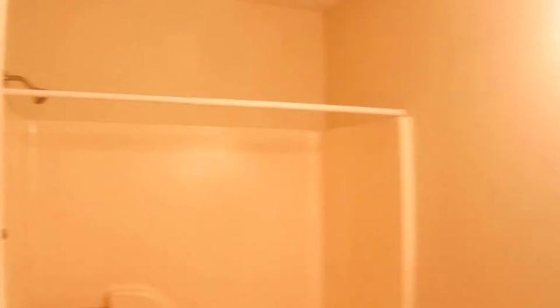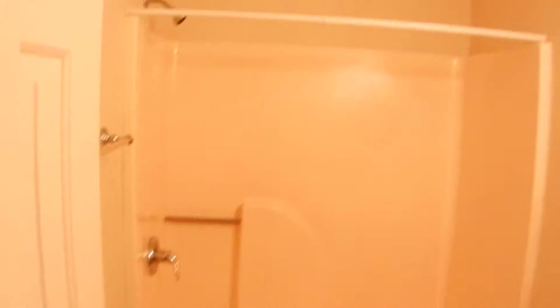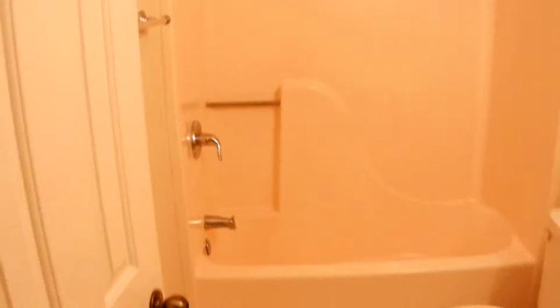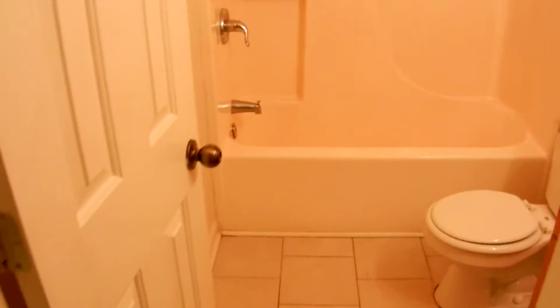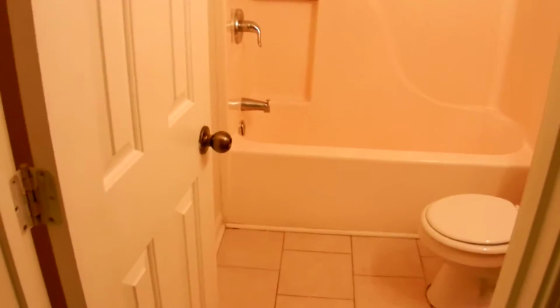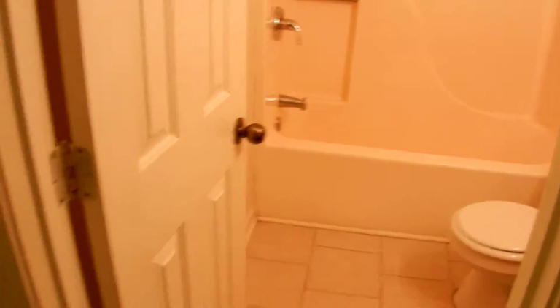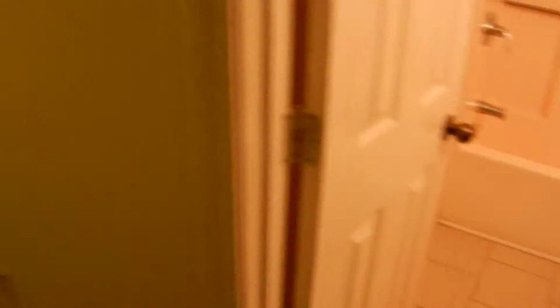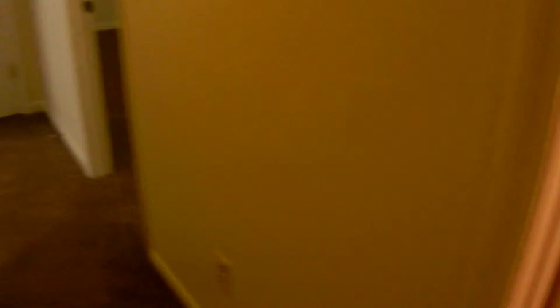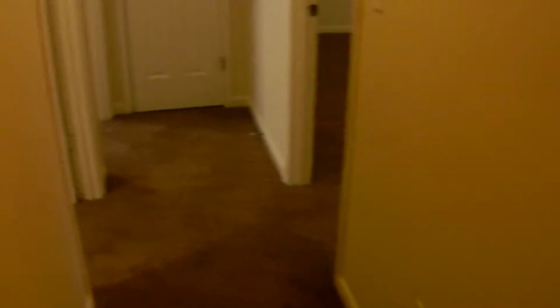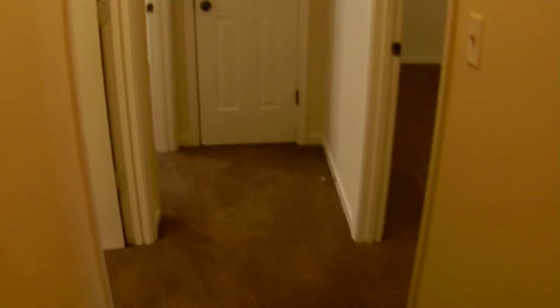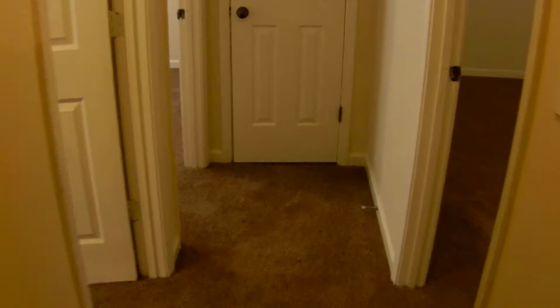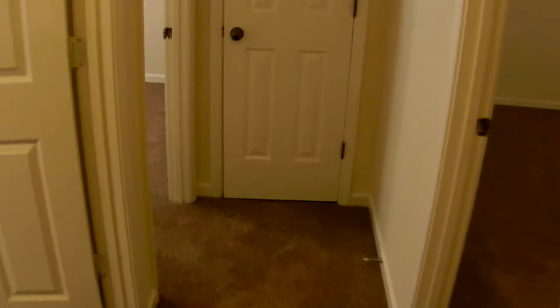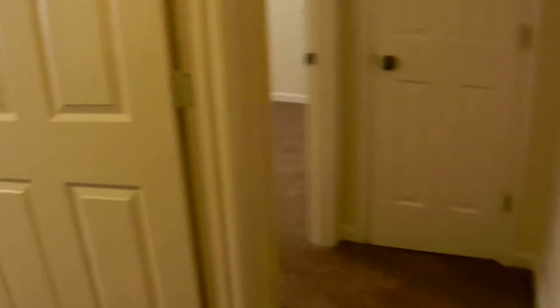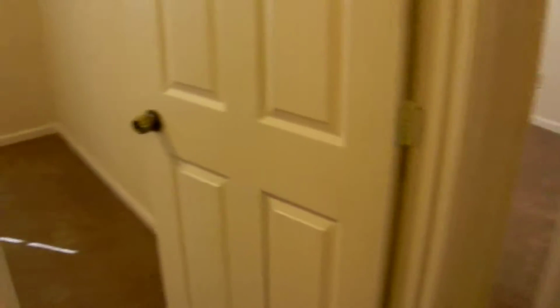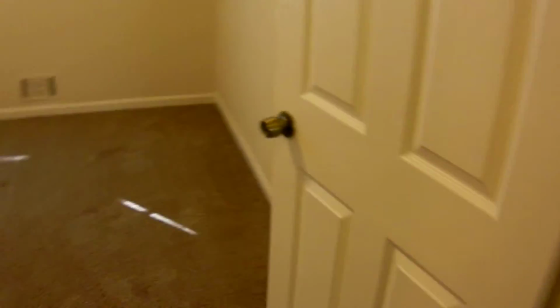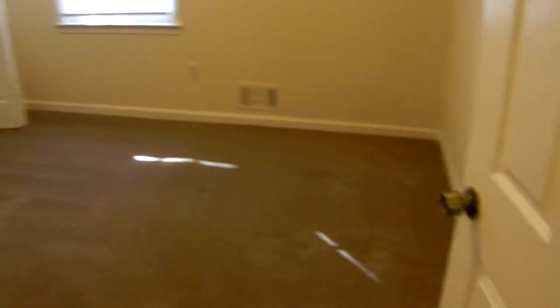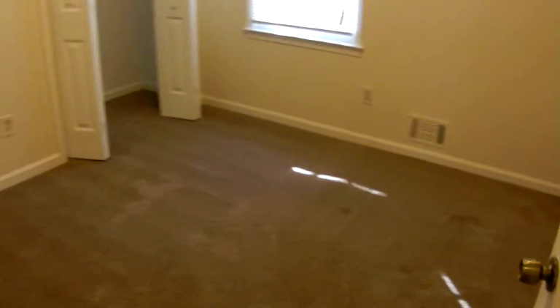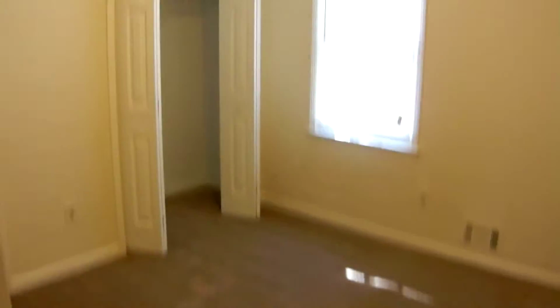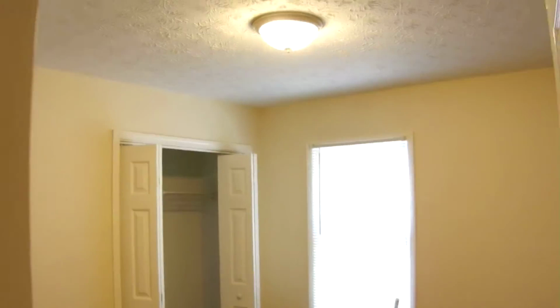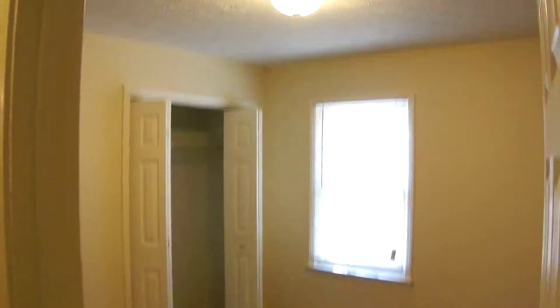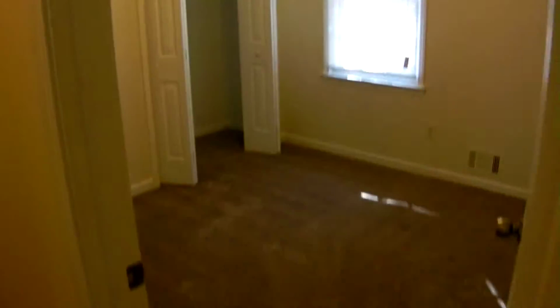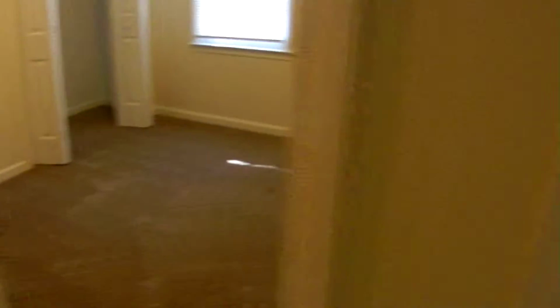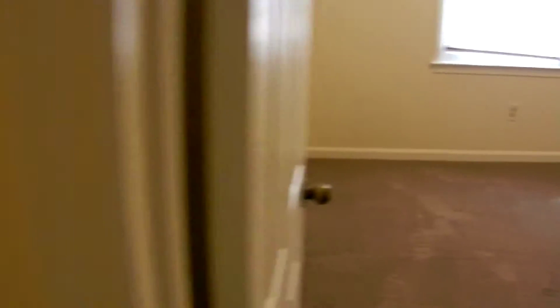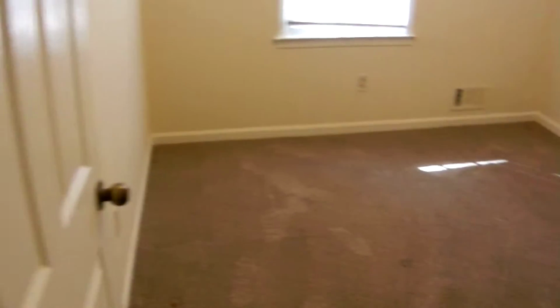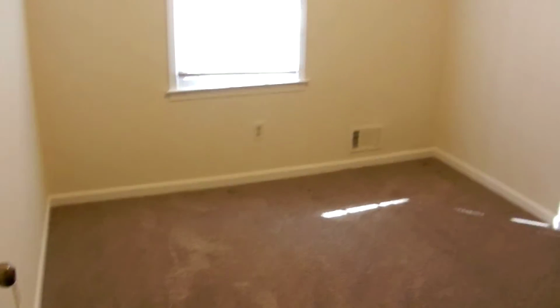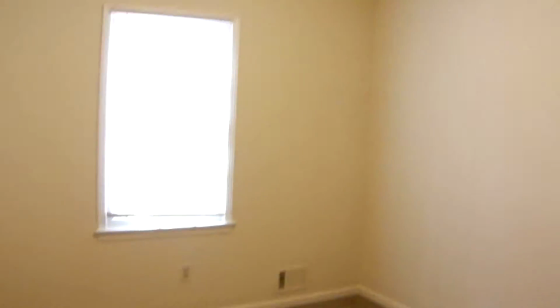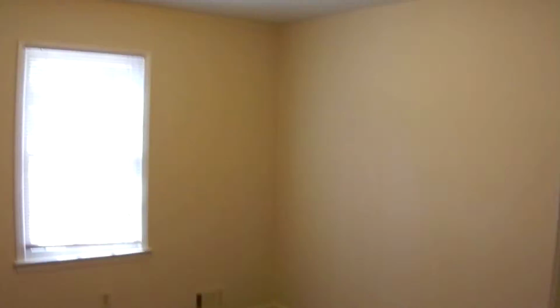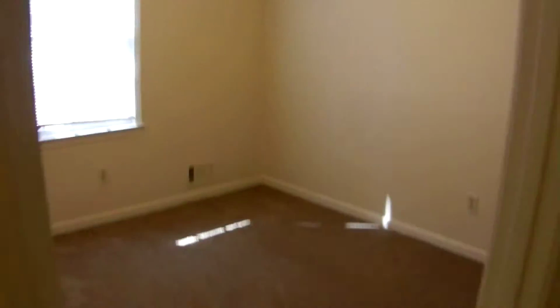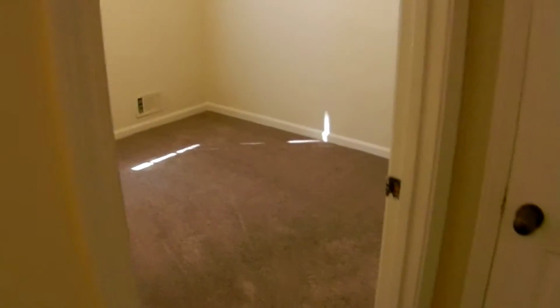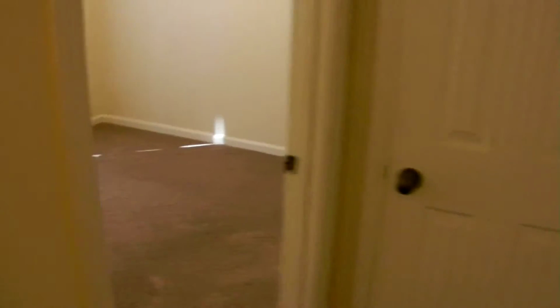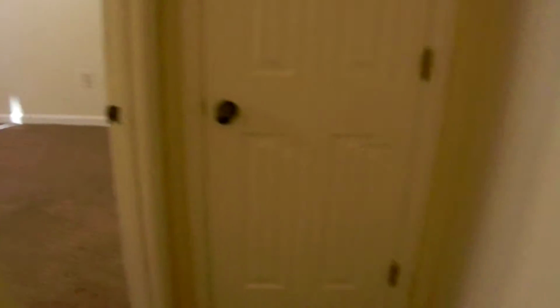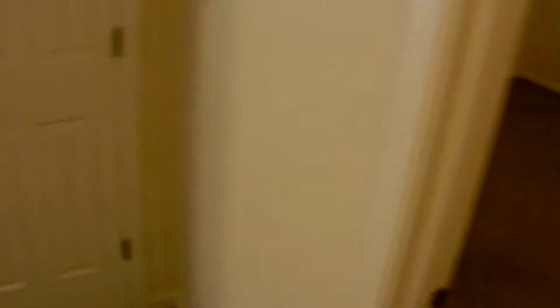There are two bathrooms in this home. Here's the first one on the right. Three bedrooms in this hallway, all with new carpet and paint. There's bedroom number one and number two, with large closets in all these rooms.